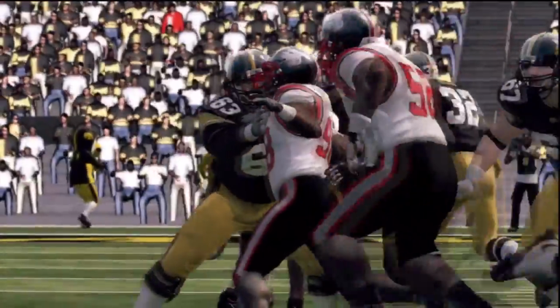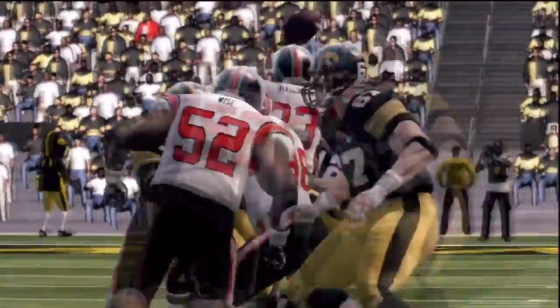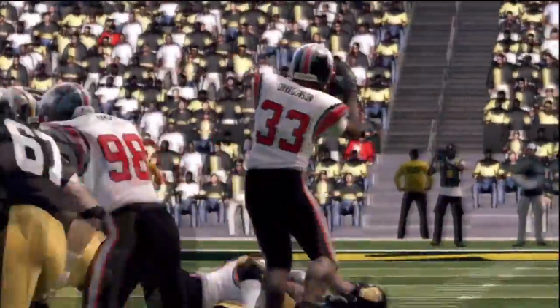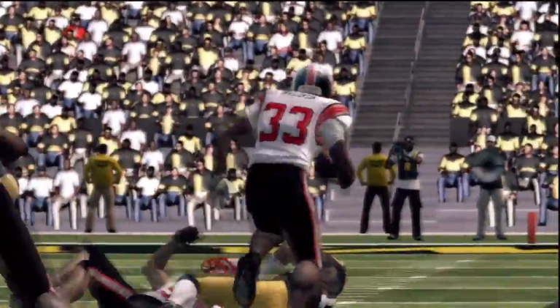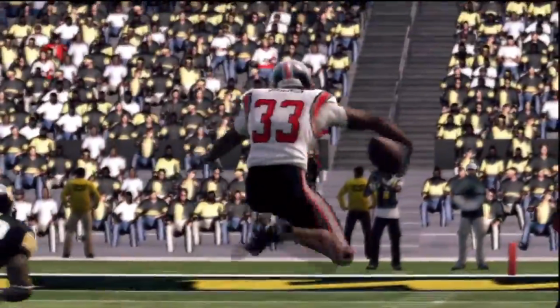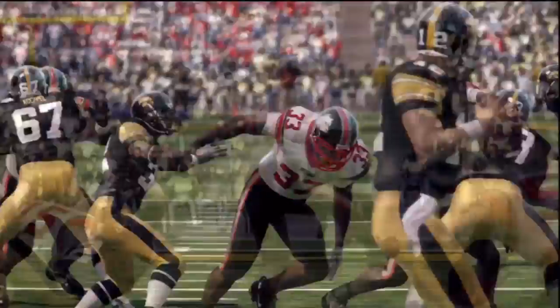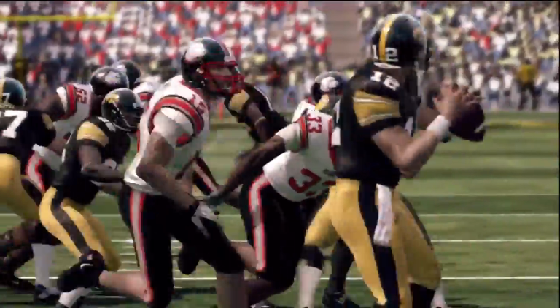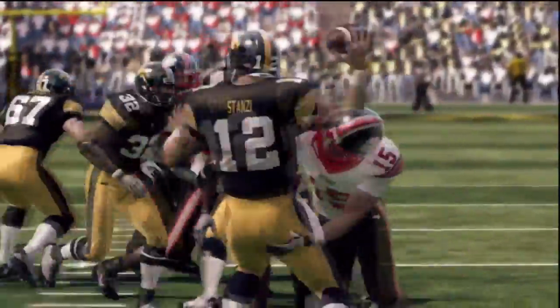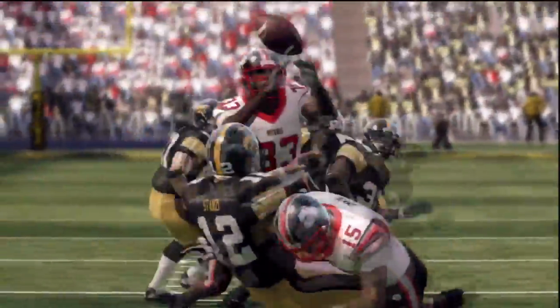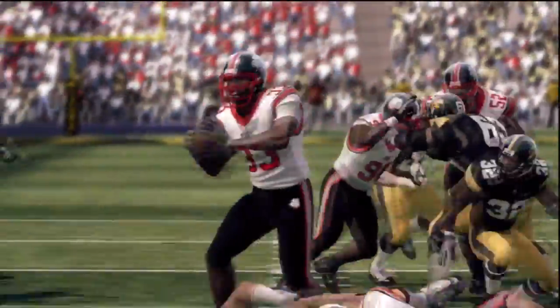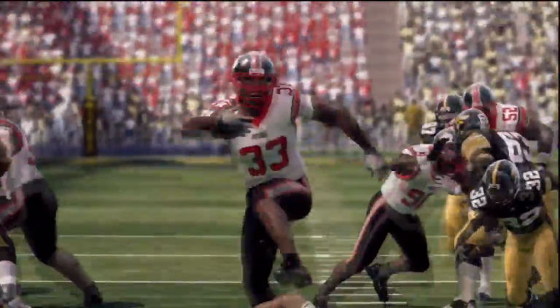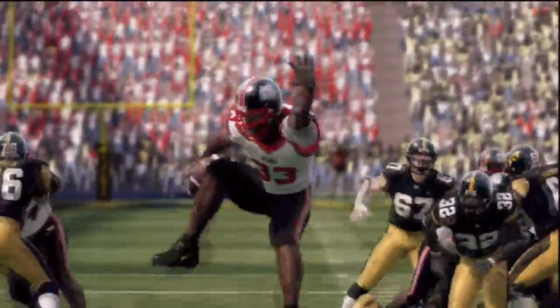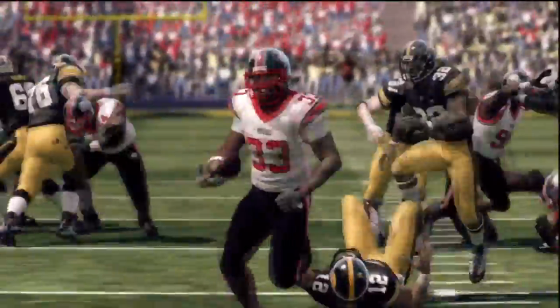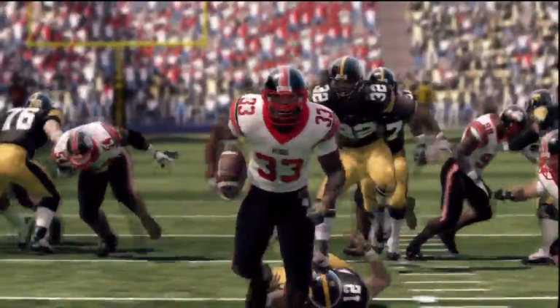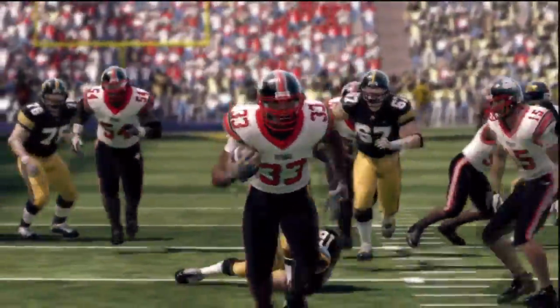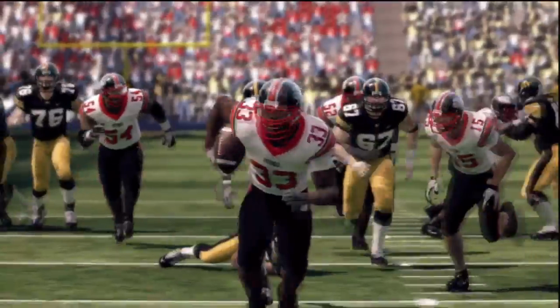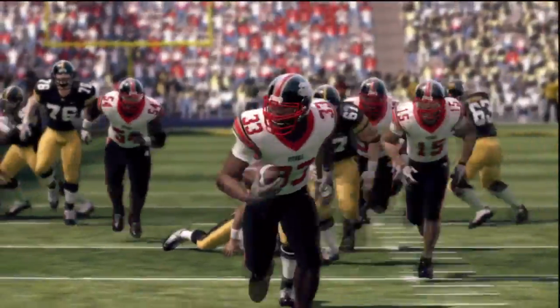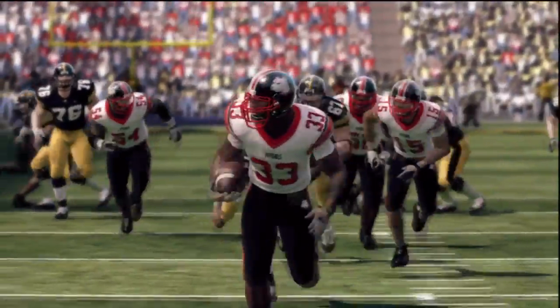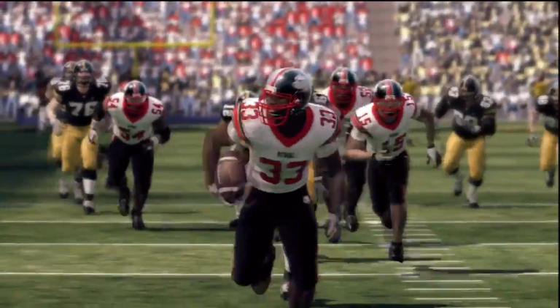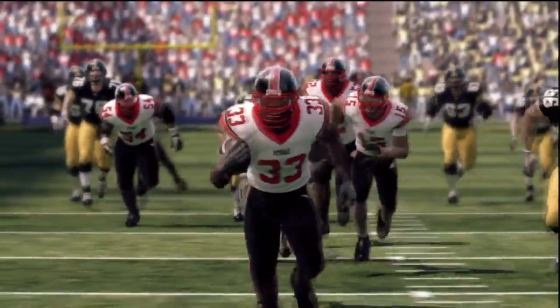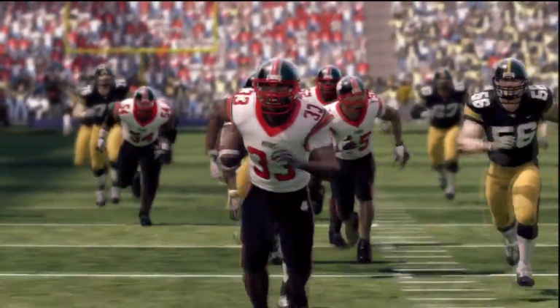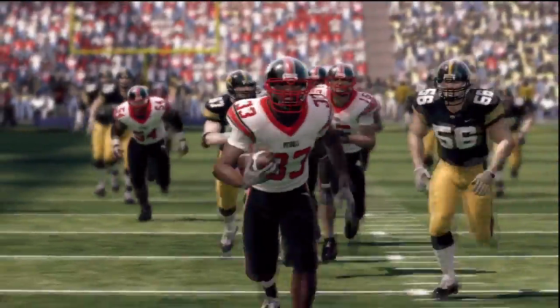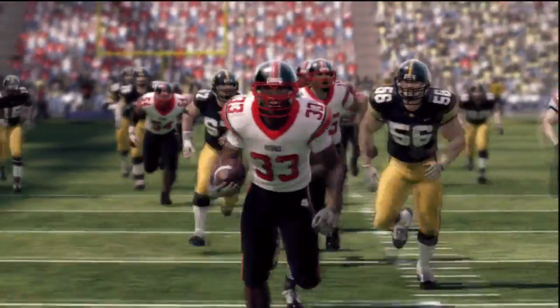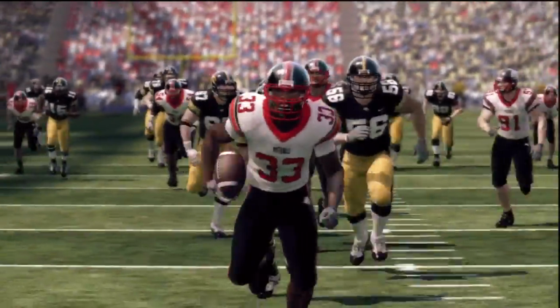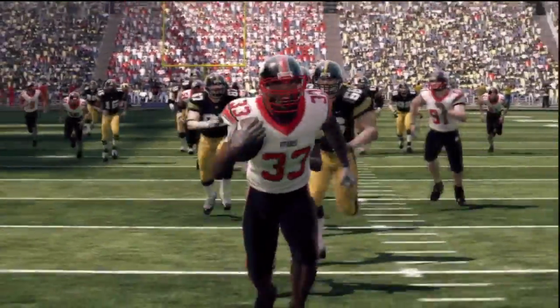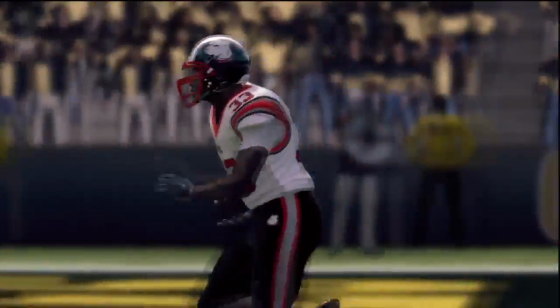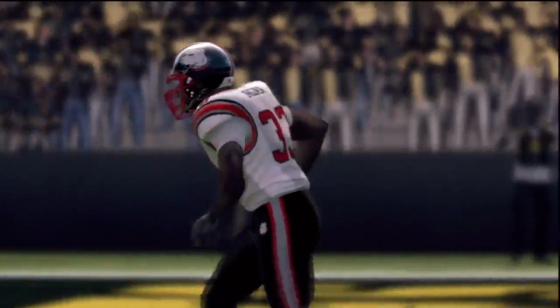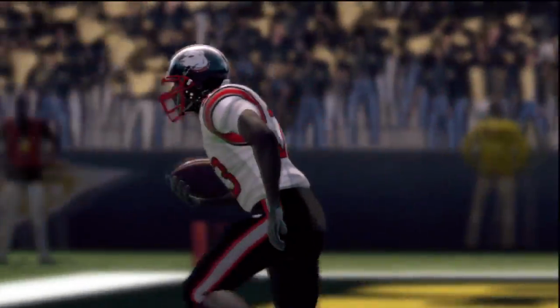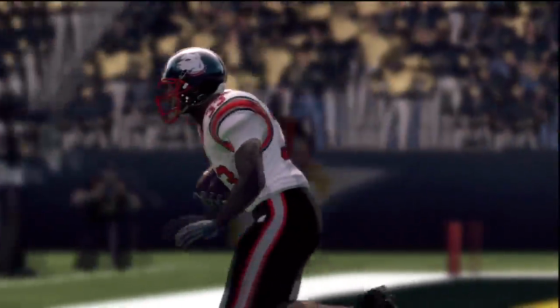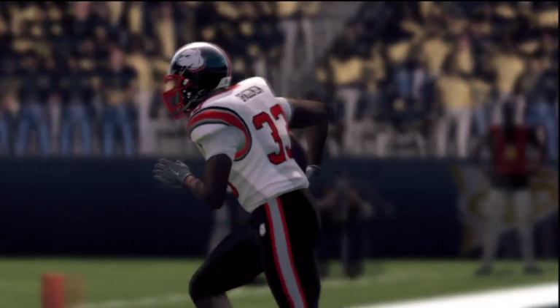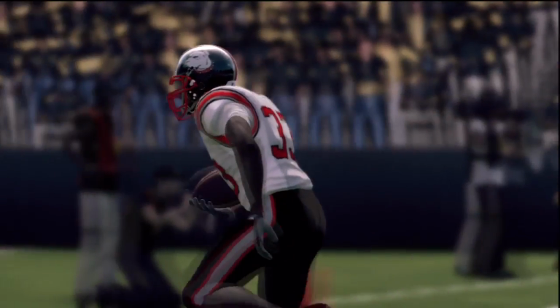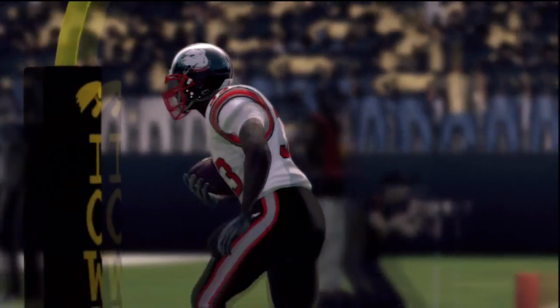Overall, I've got to say I'm proud of the defense's effort. They had pressure on the Iowa QBs all day. We just weren't going to sit back and let them throw the ball all over the field and run all over us. We put pressure on and we made Iowa work for it.